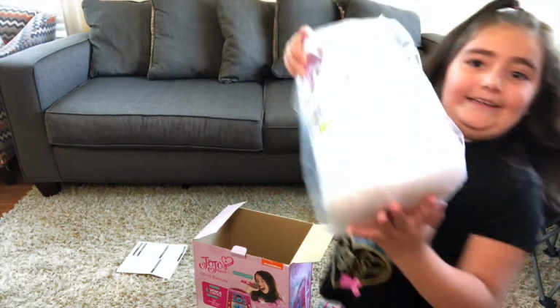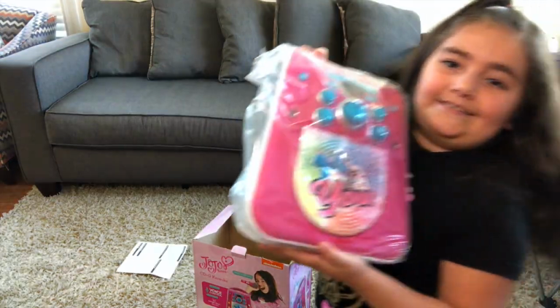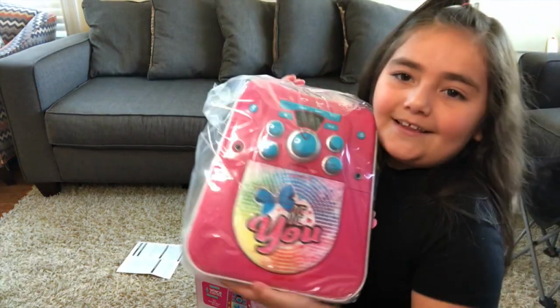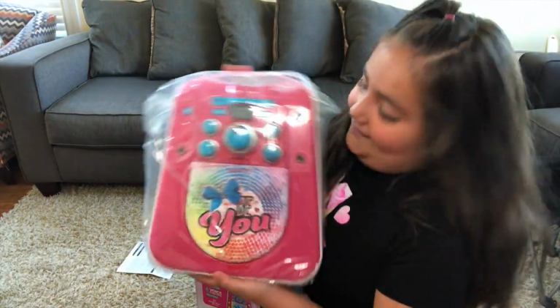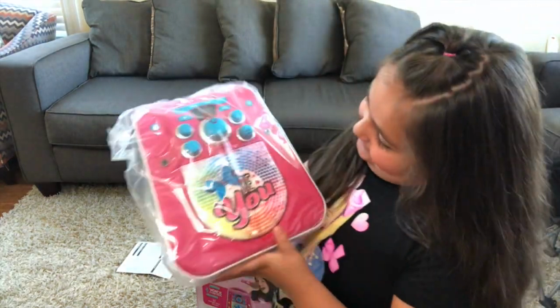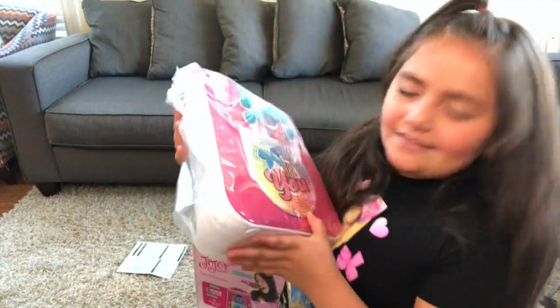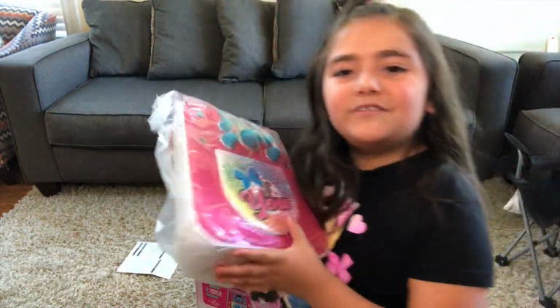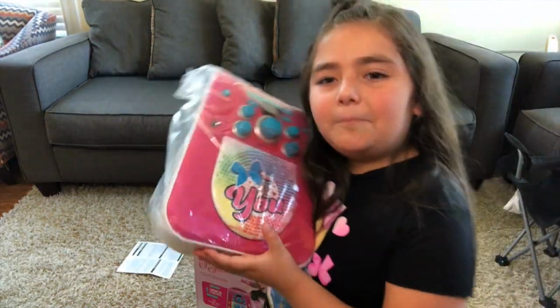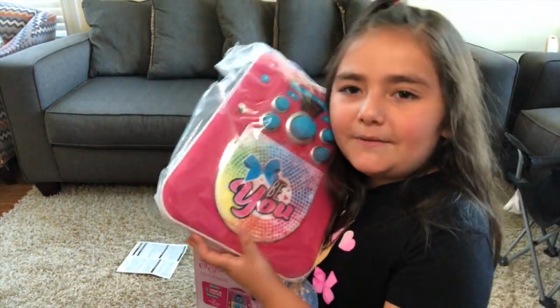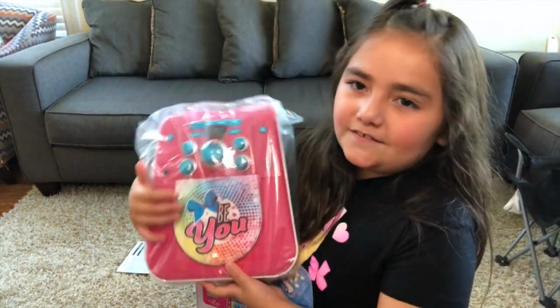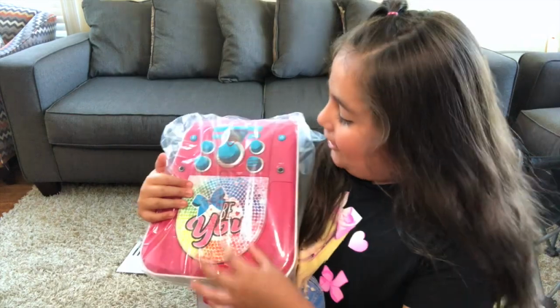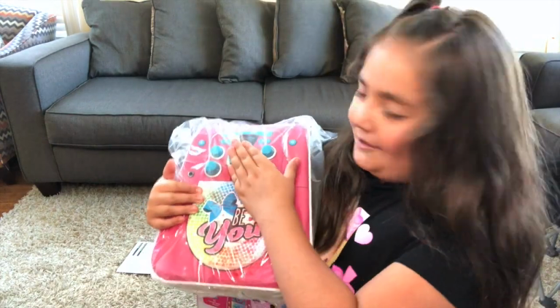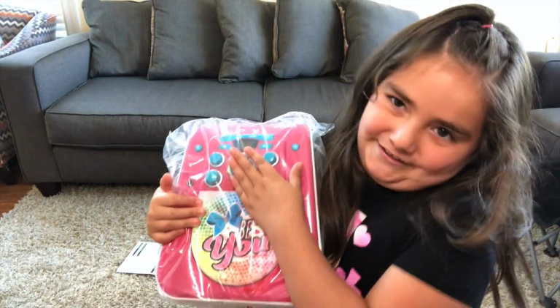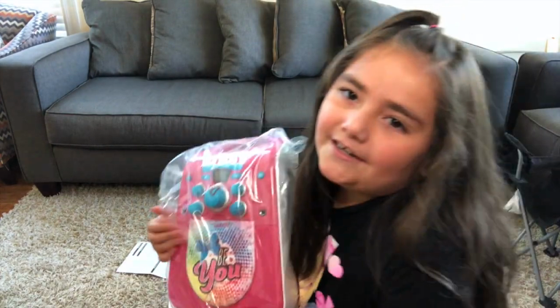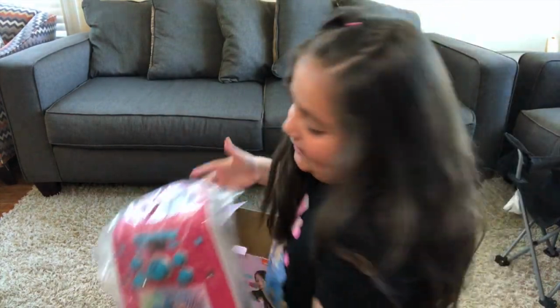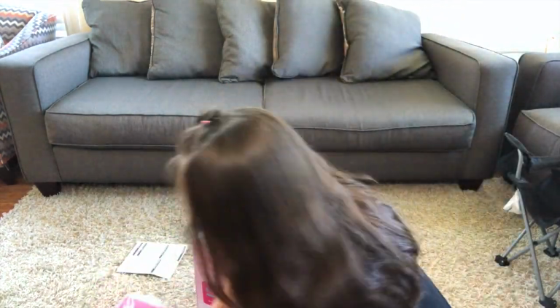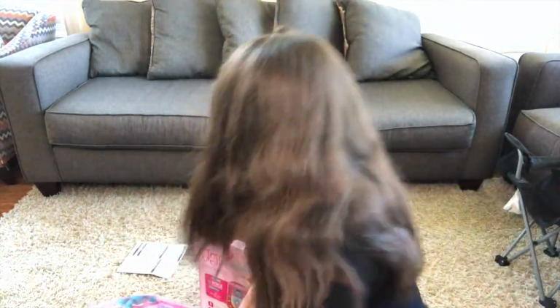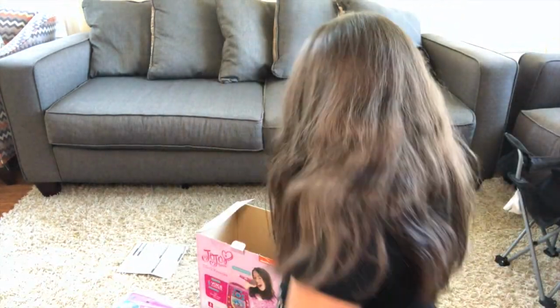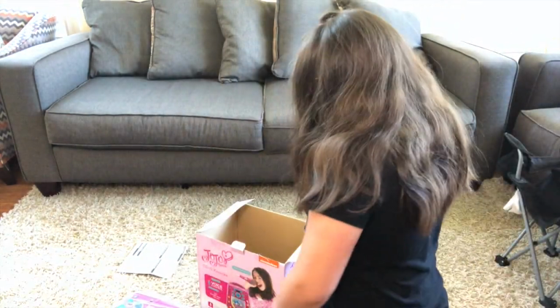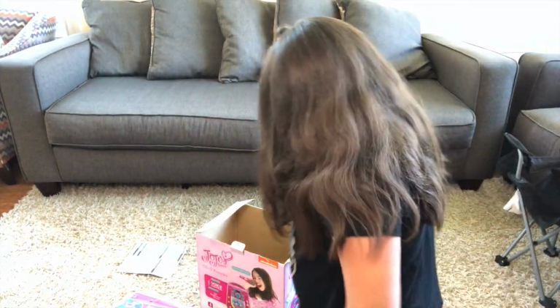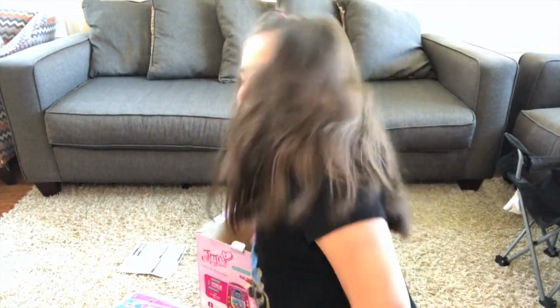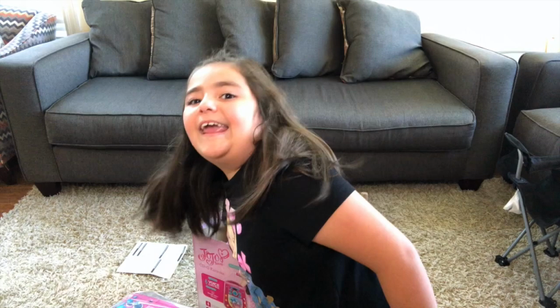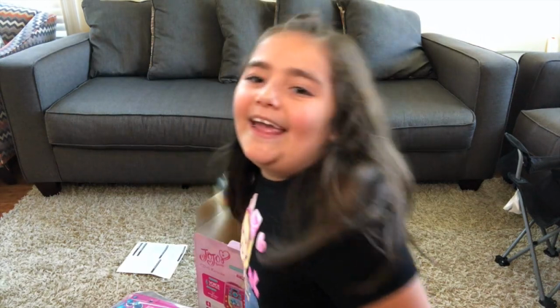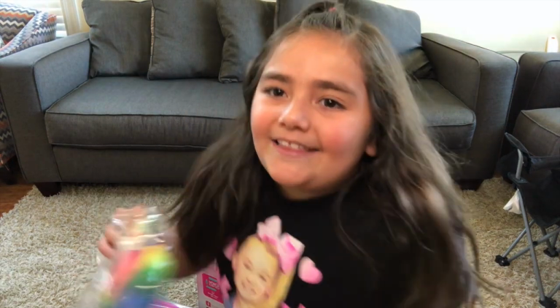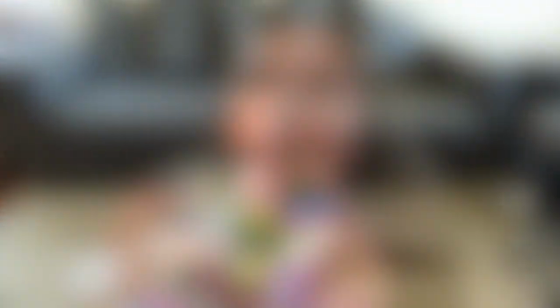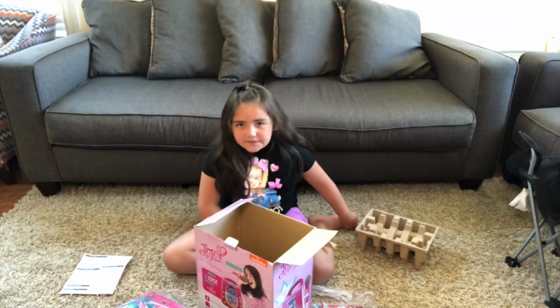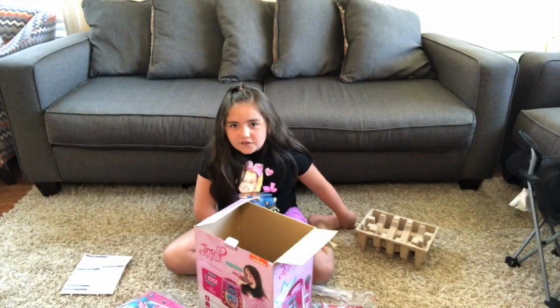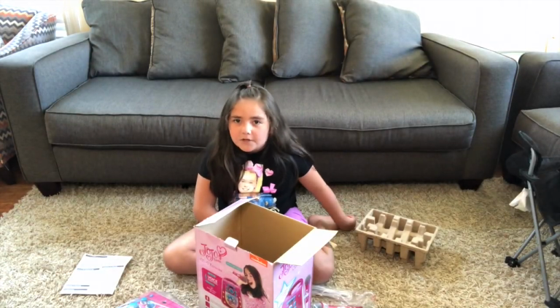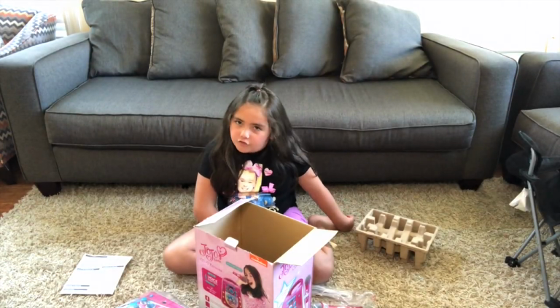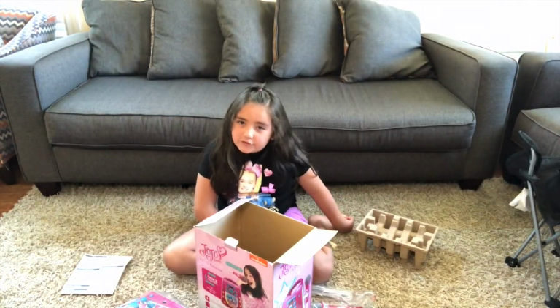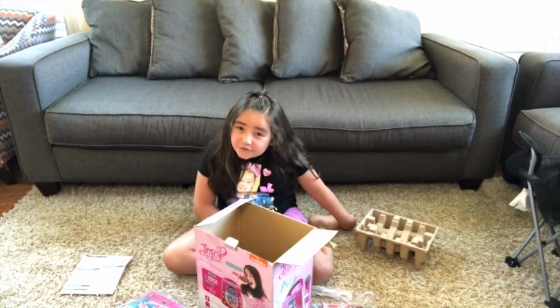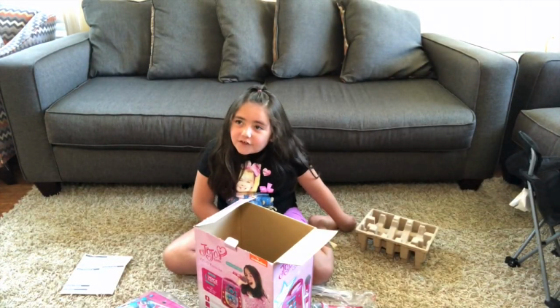I thought this was going to be bigger, but this is the small Karaoke Machine. And I think there's something I'm going to need. There's a box — my dad's going to help me because I'm still a little kid.